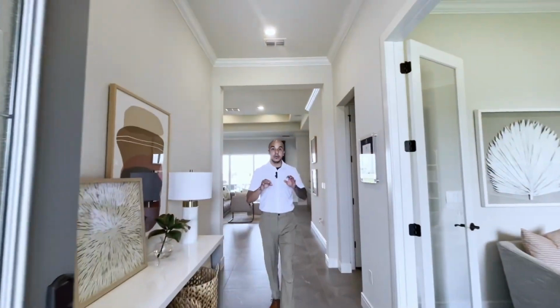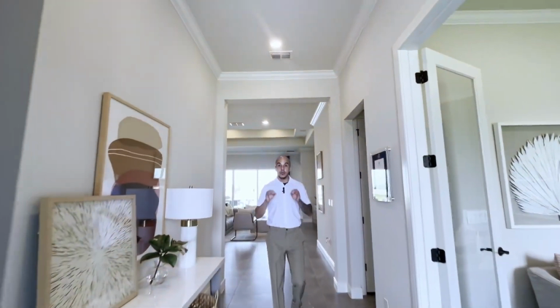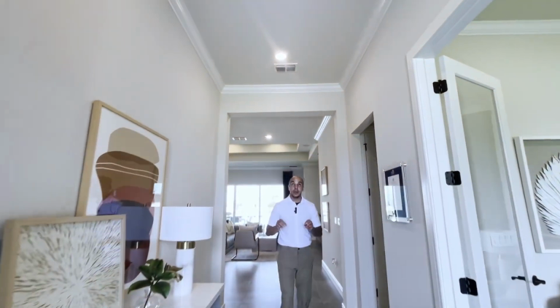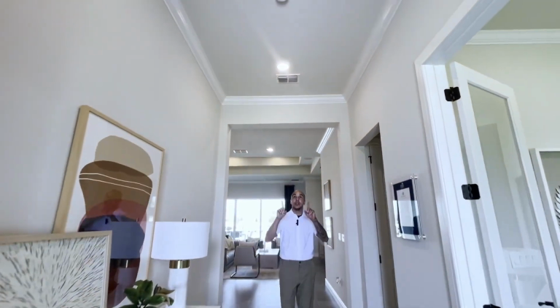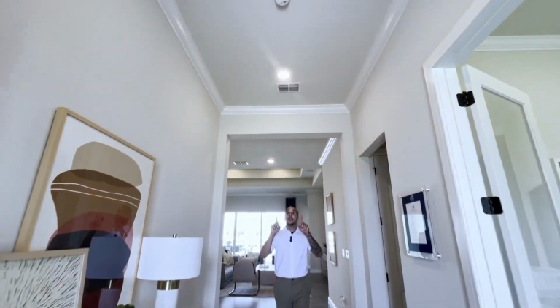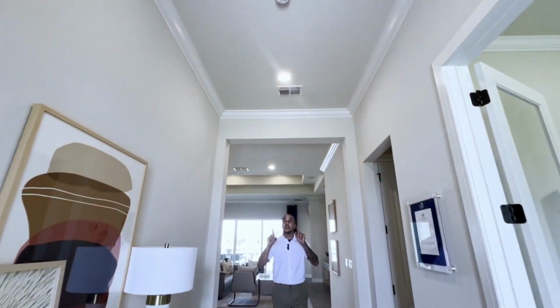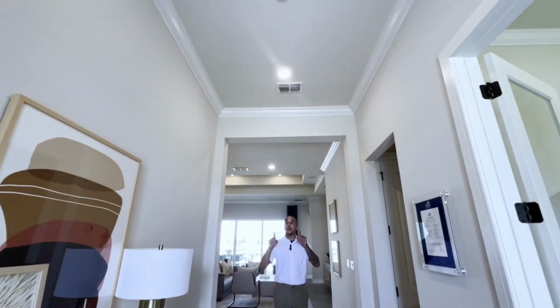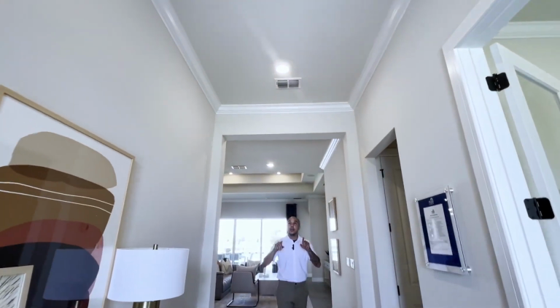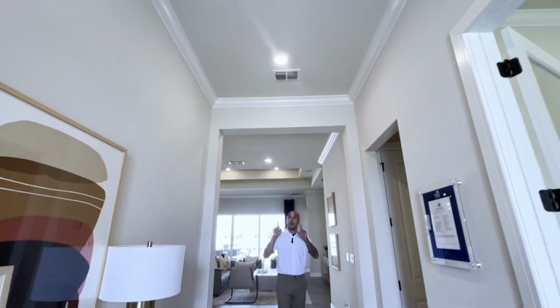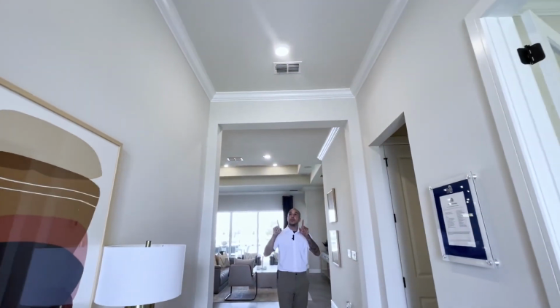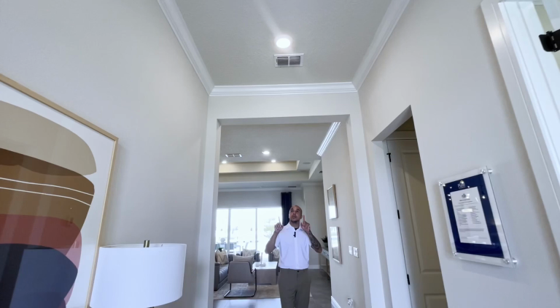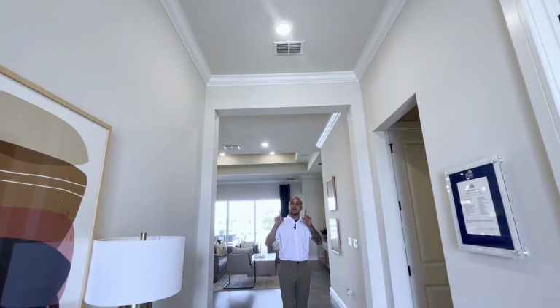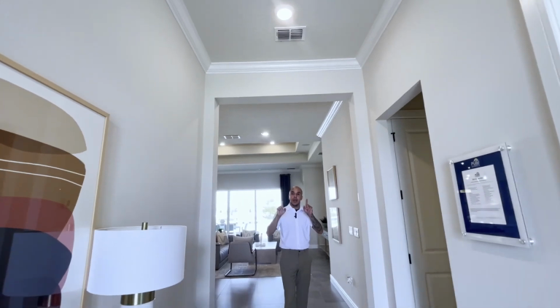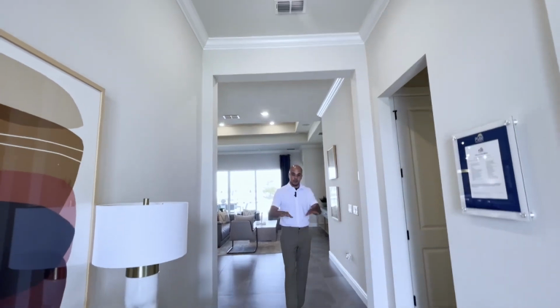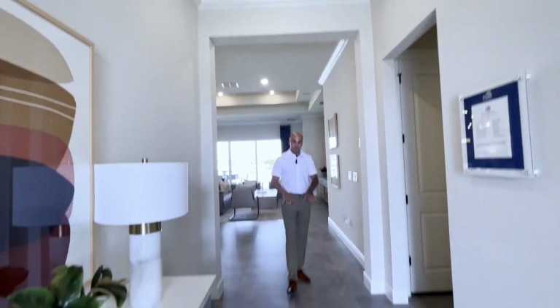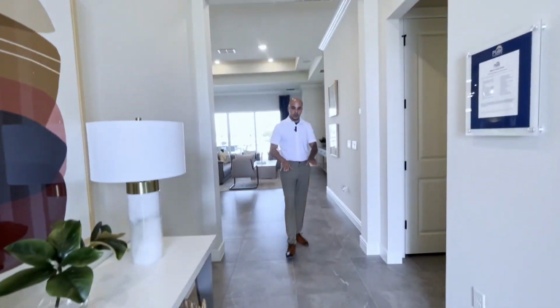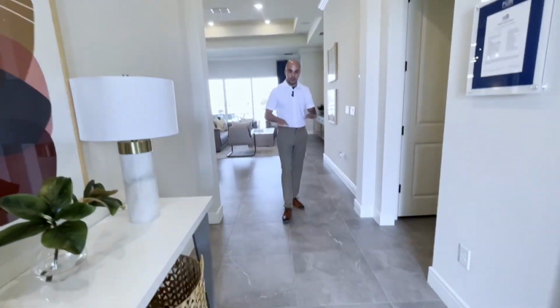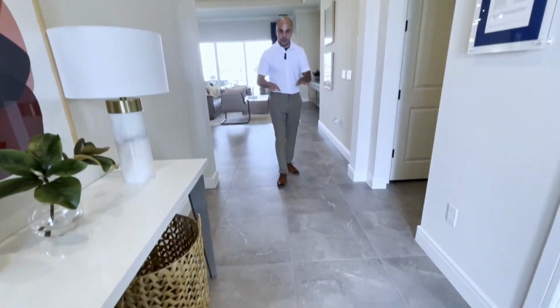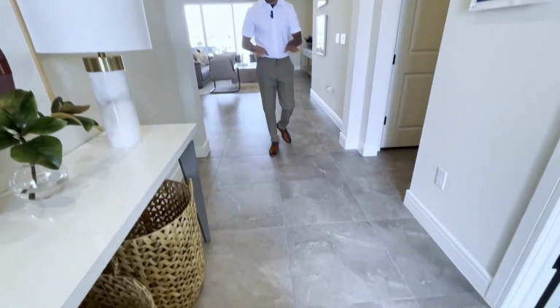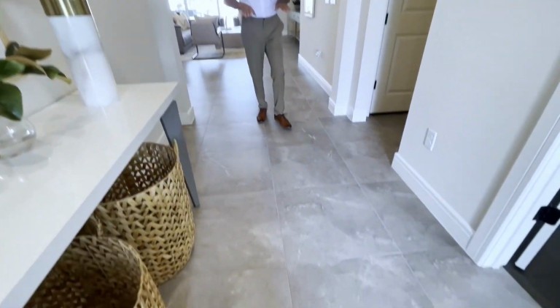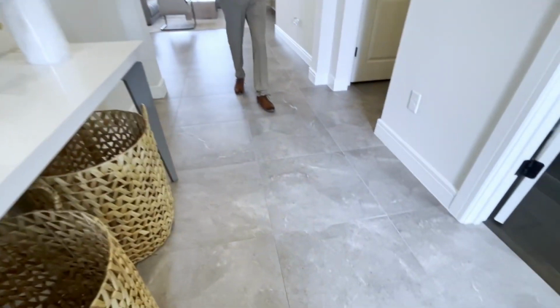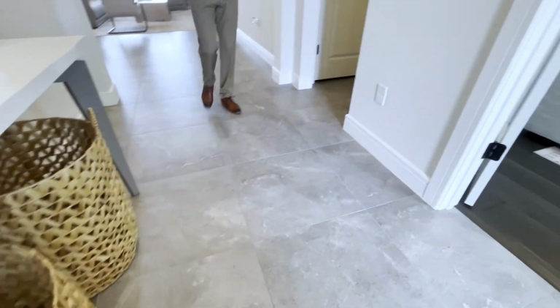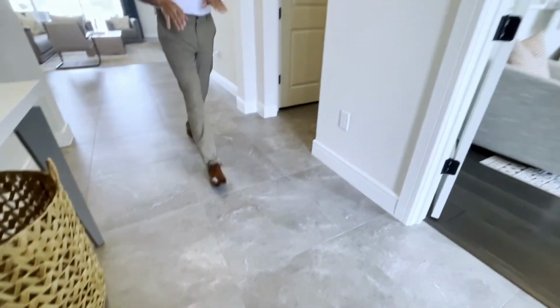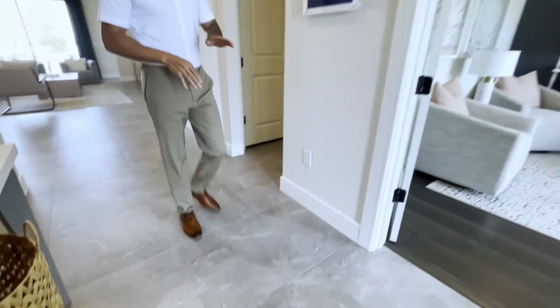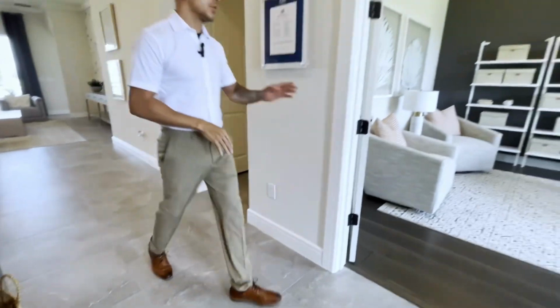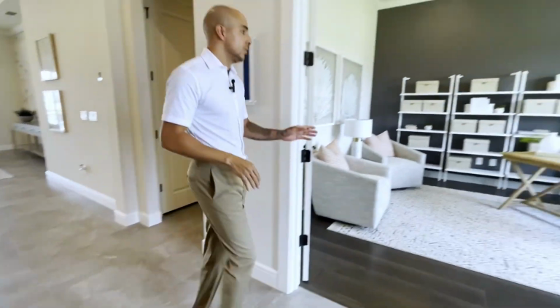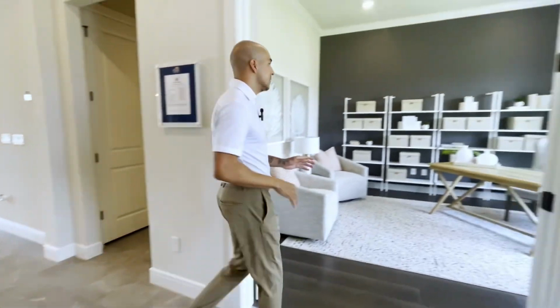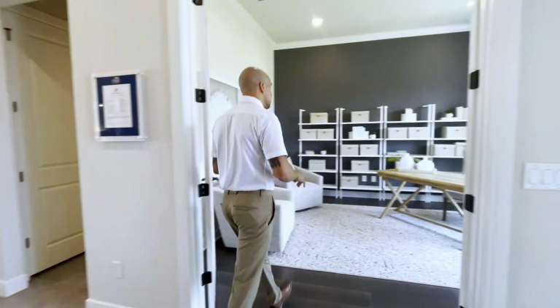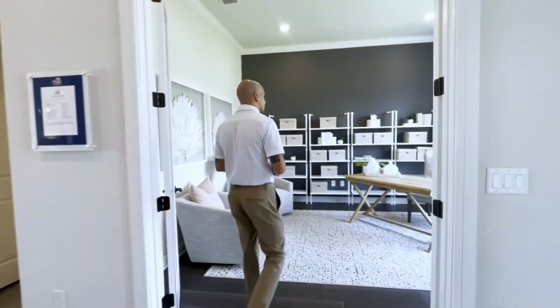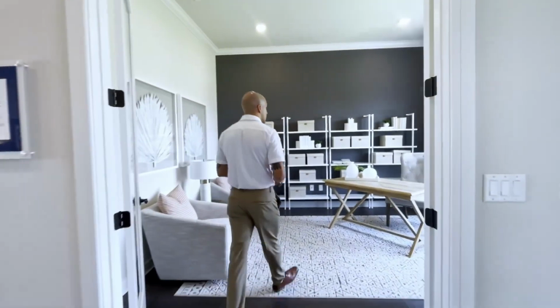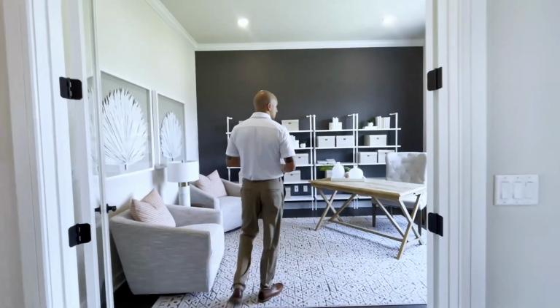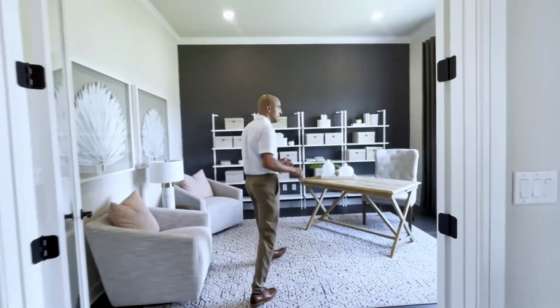Welcome! The first thing I want you to notice in this beautiful property is the tall ceilings throughout. They have crown molding throughout the house, and as you look at the floor you're going to see this beautiful ceramic tile.